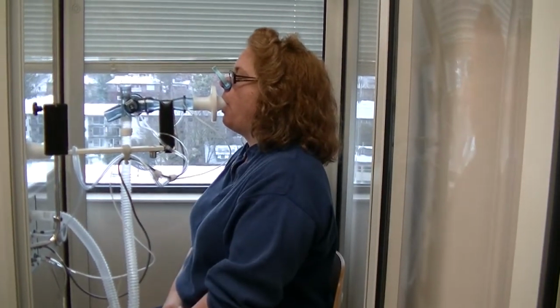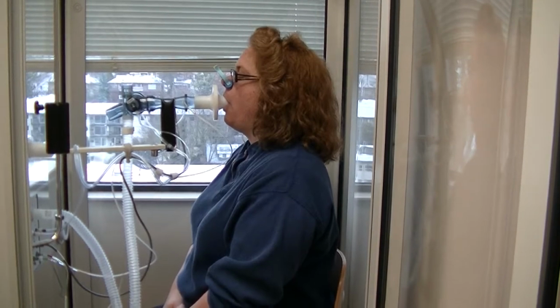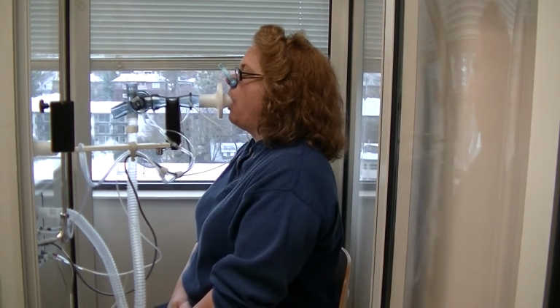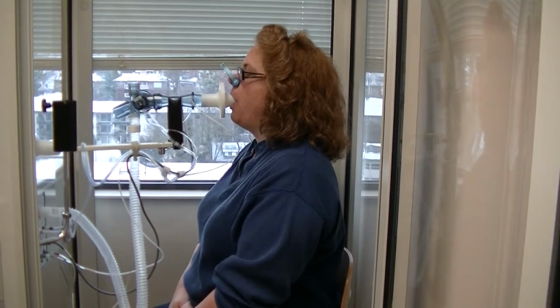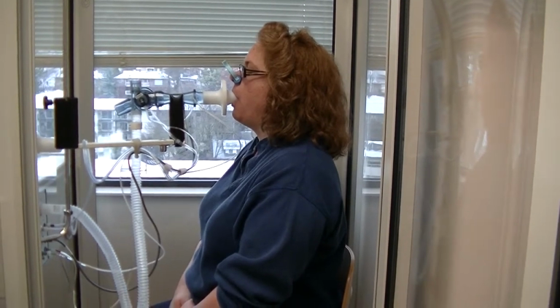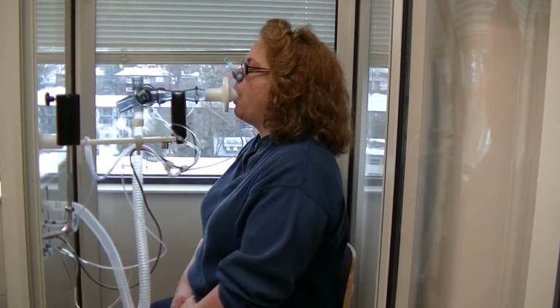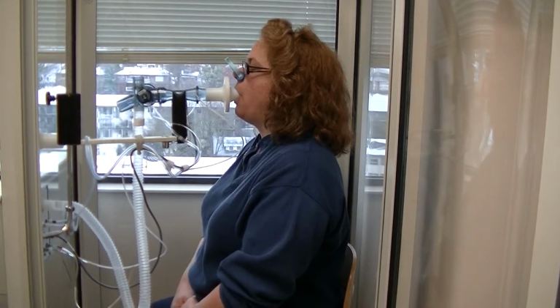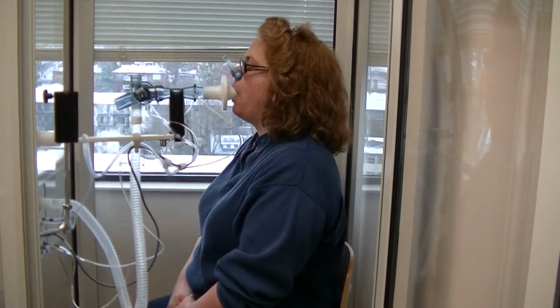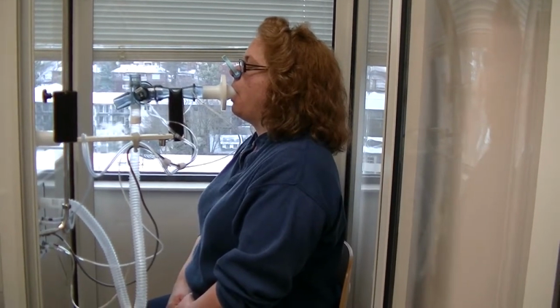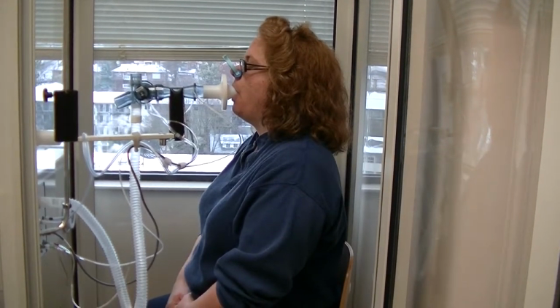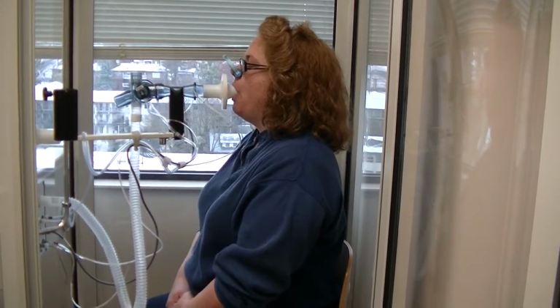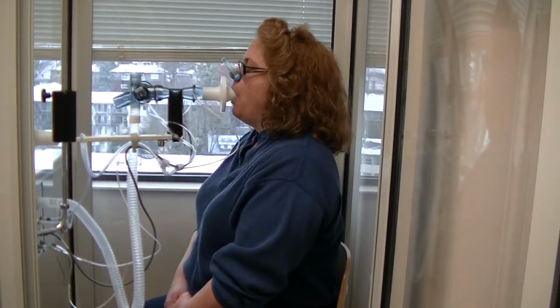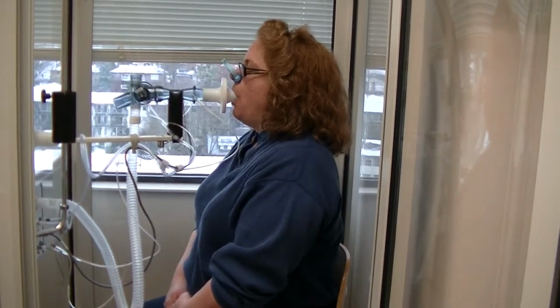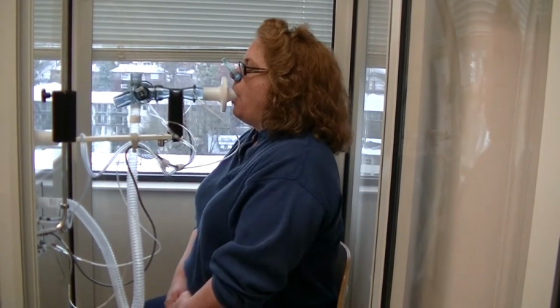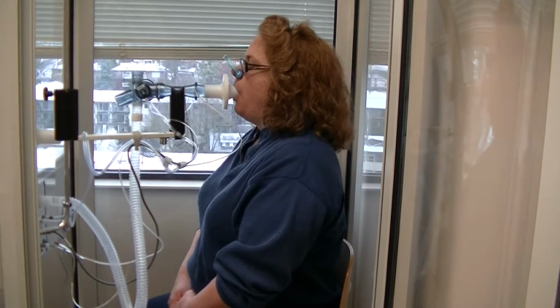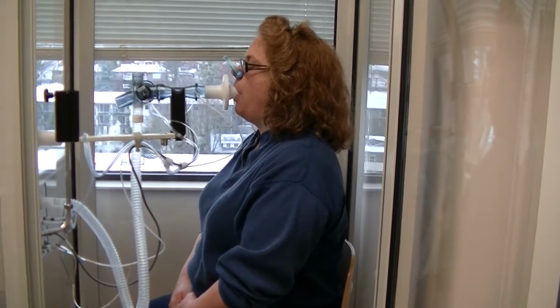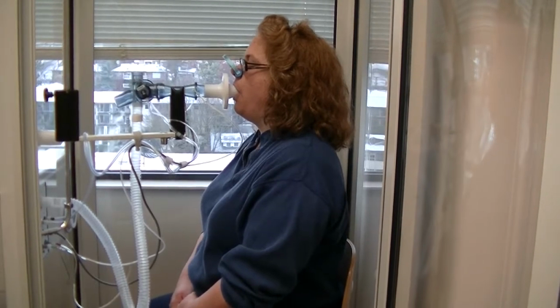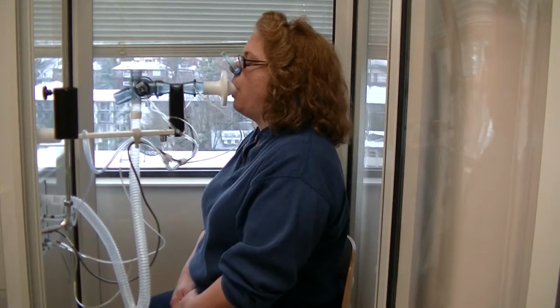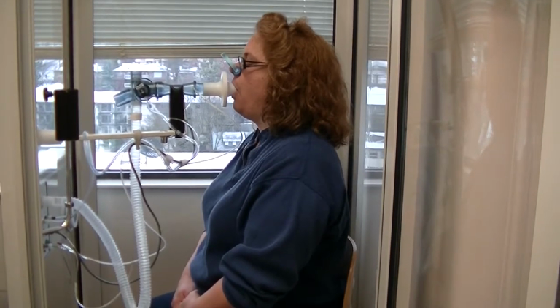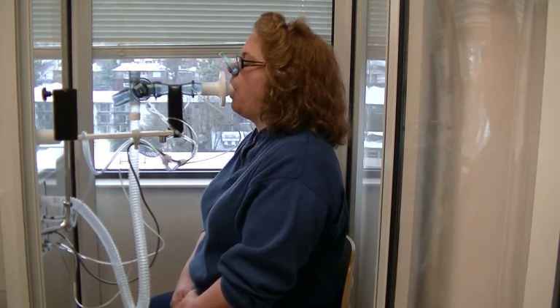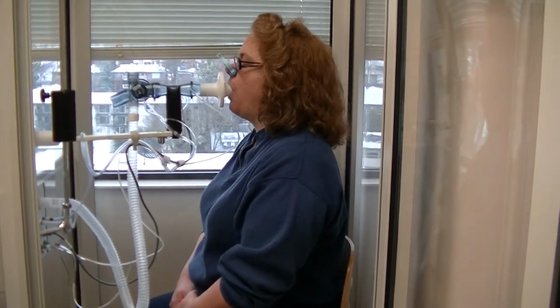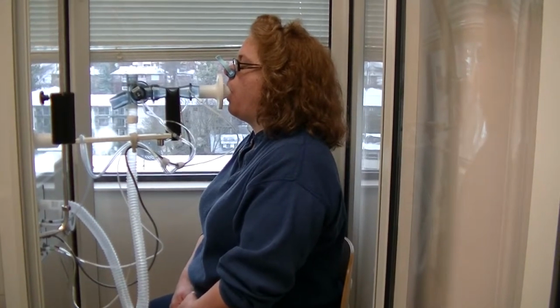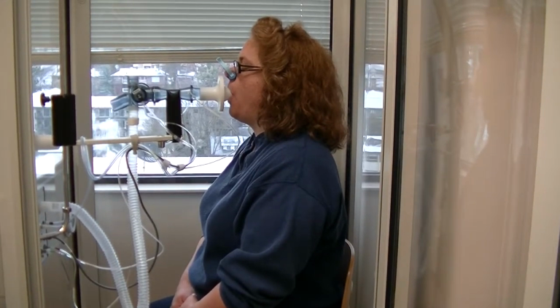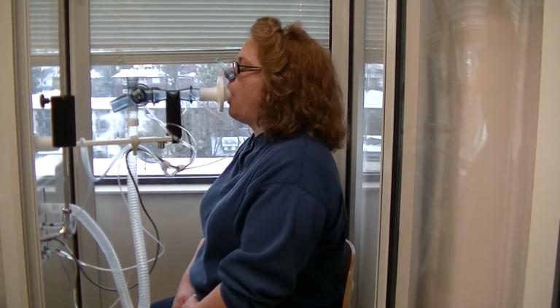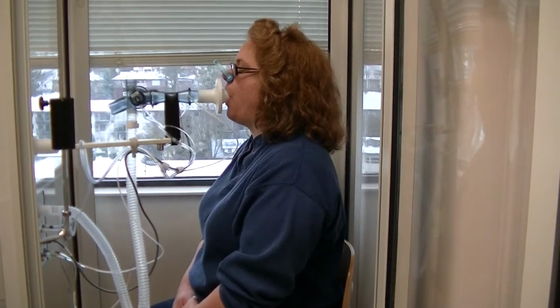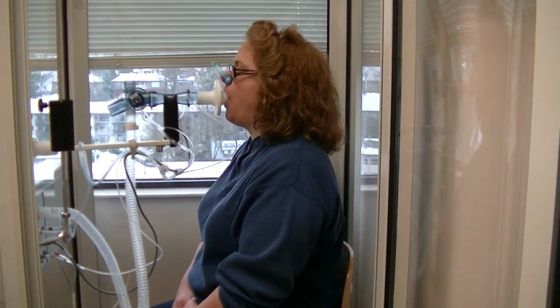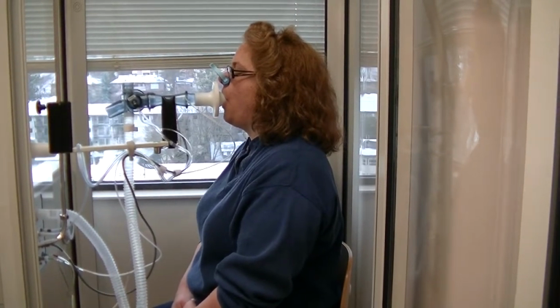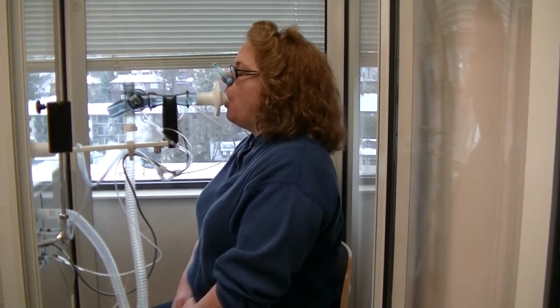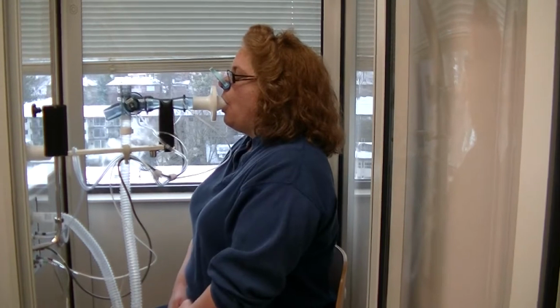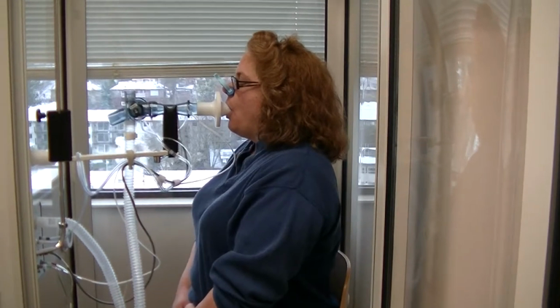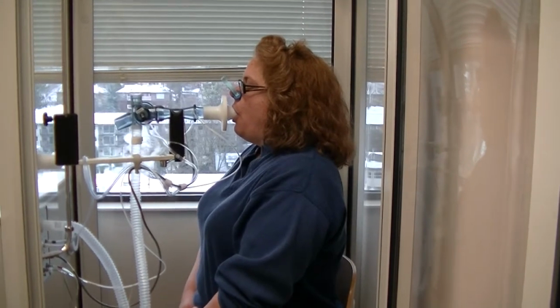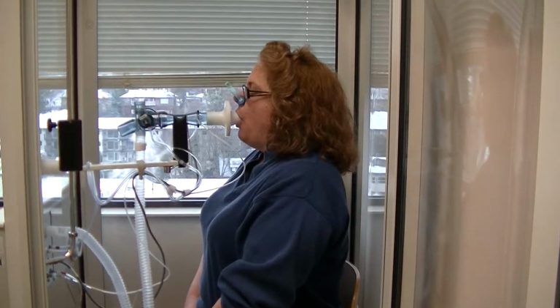The next one will be a little deeper like a sigh. Empty your lungs. Blow it out. Keep blowing, keep blowing, keep blowing, keep blowing. Now really deep breath in — in, in, in, in, in.